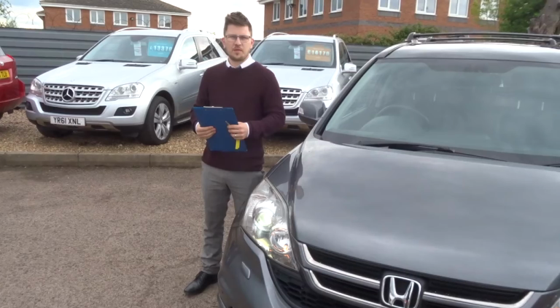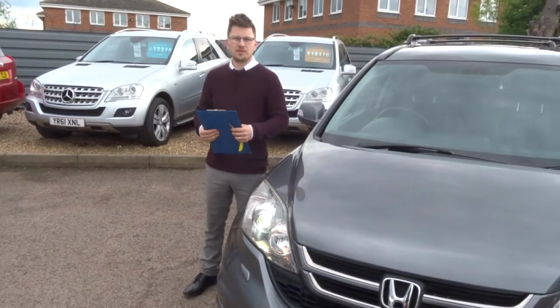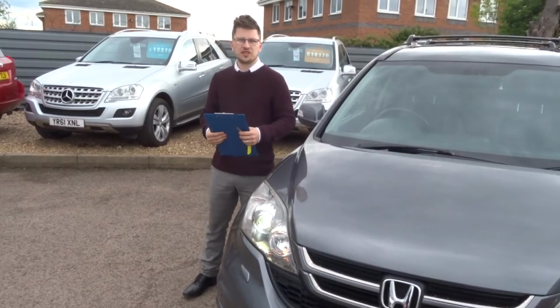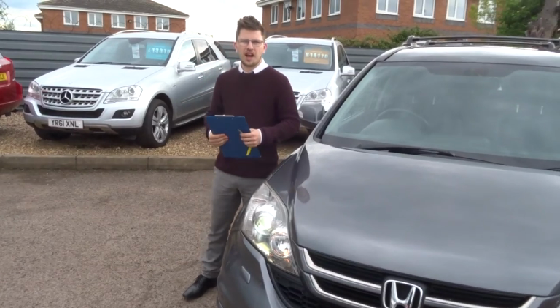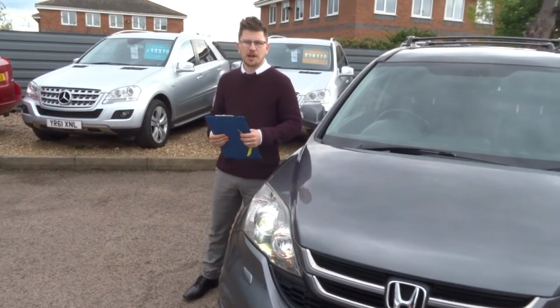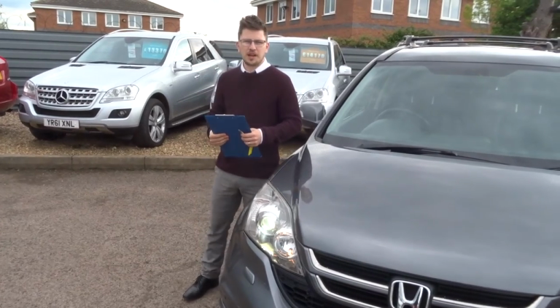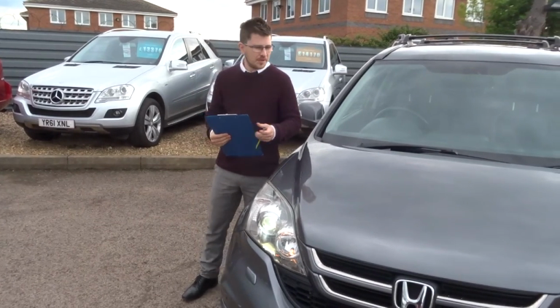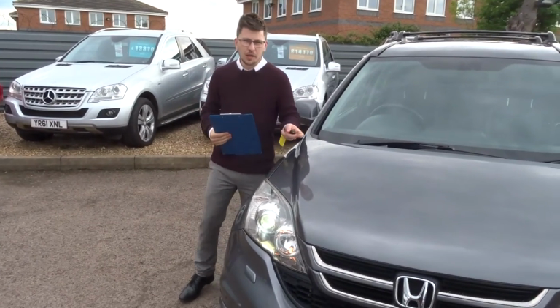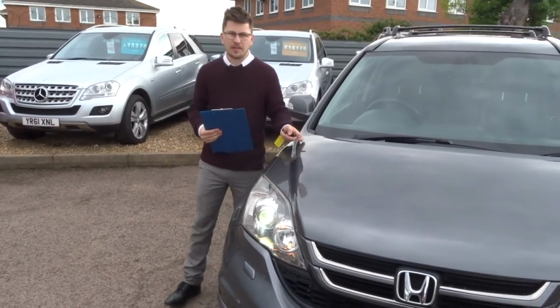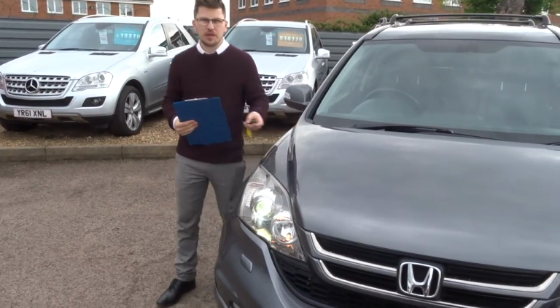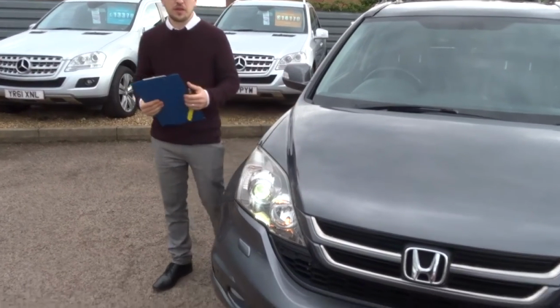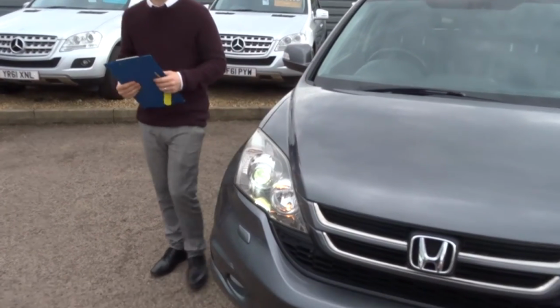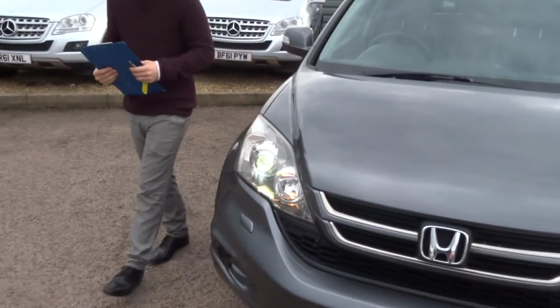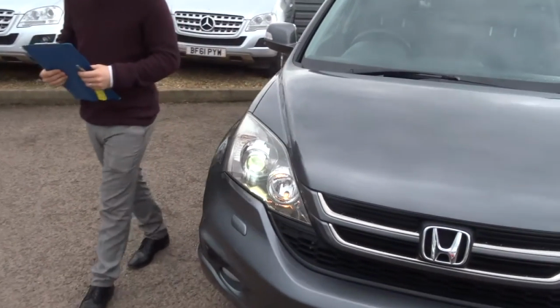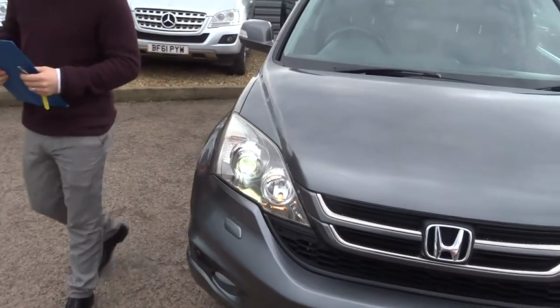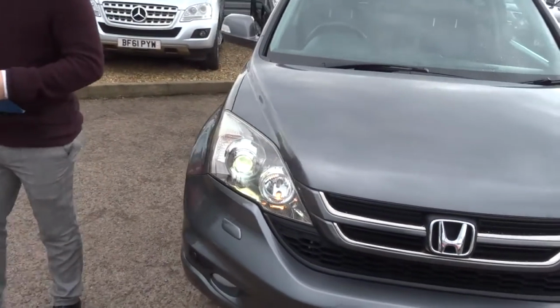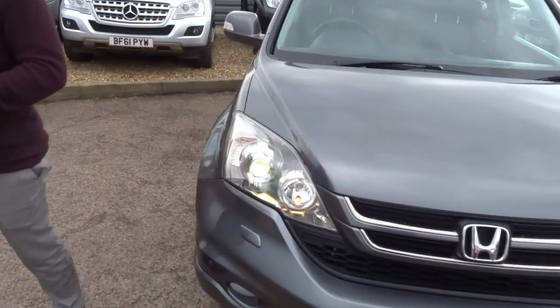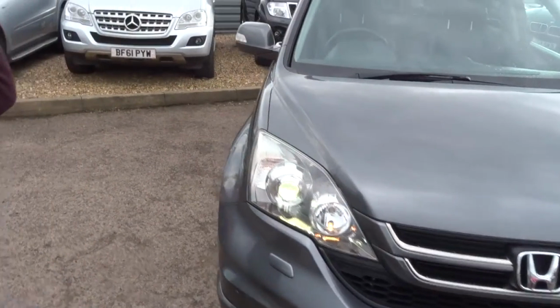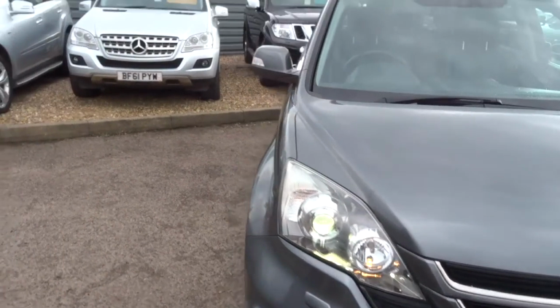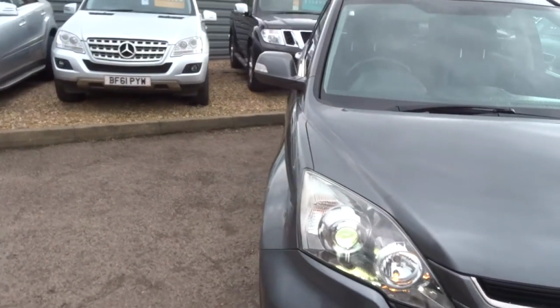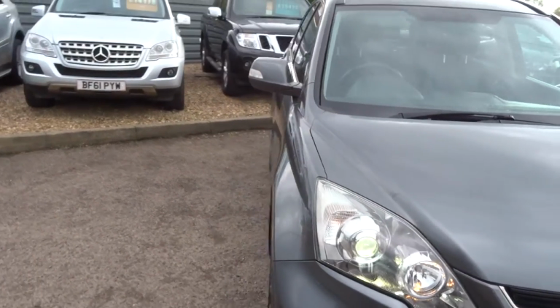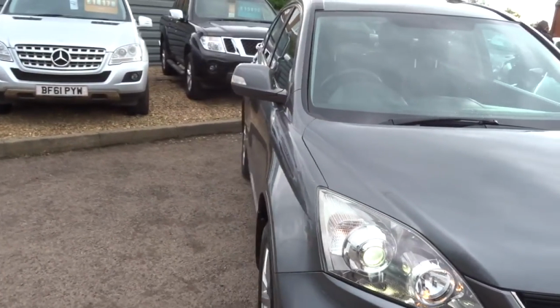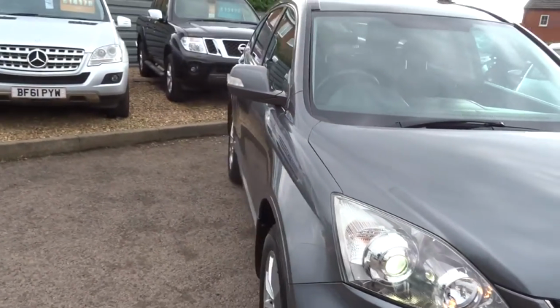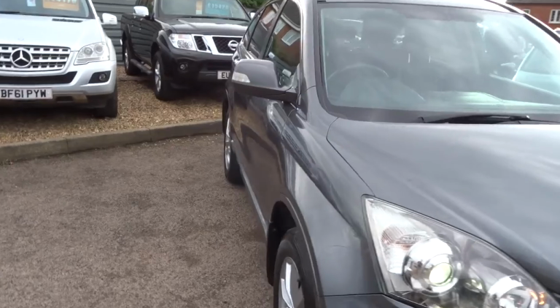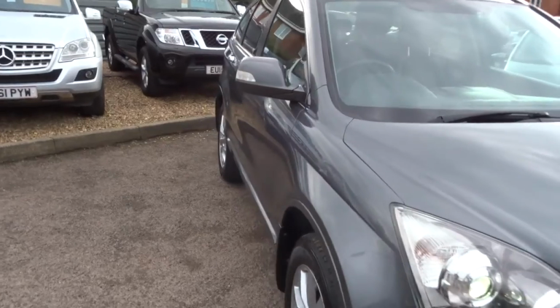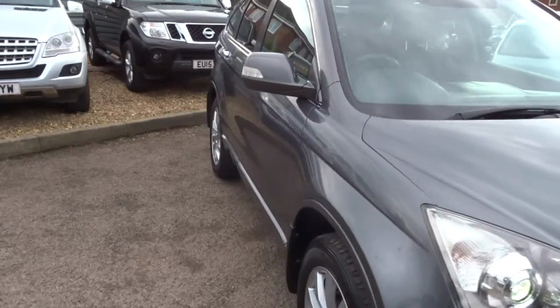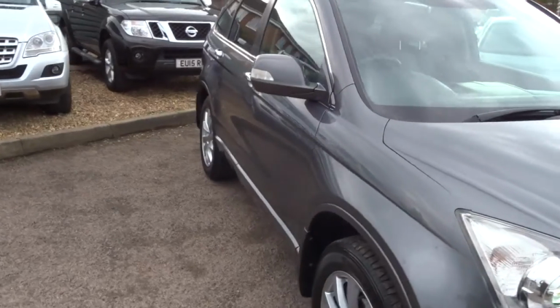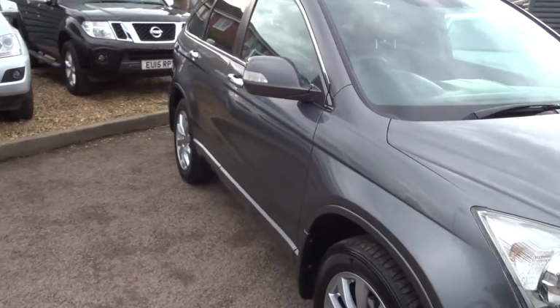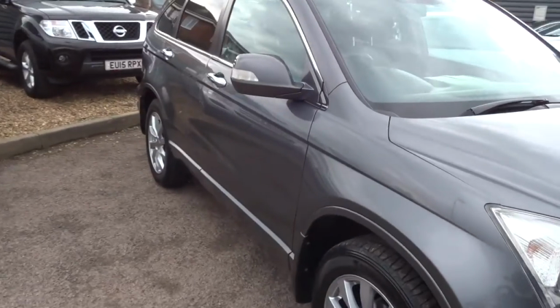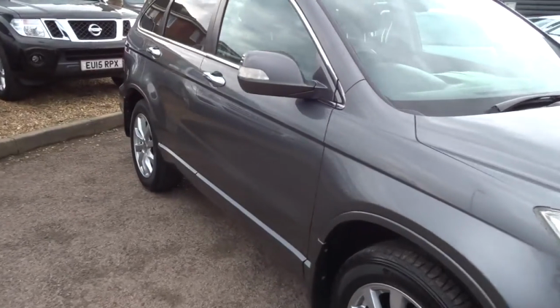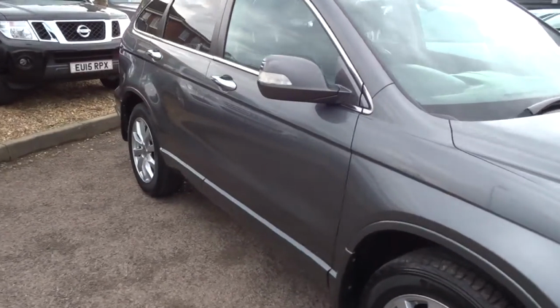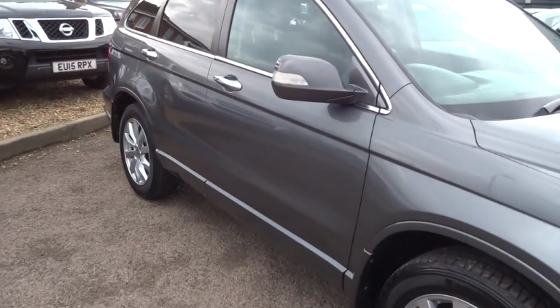Welcome to Country Car, my name's Tom. Here we have a beautiful Honda CR-V. I'm going to give you a walk around the car and show you a few of the features and the general condition of the car.